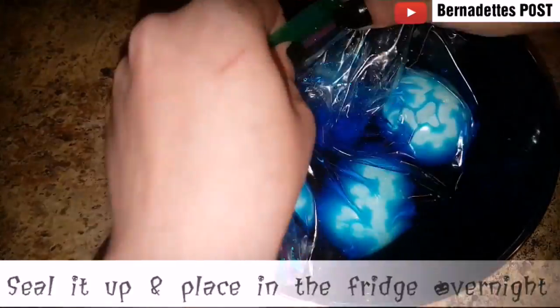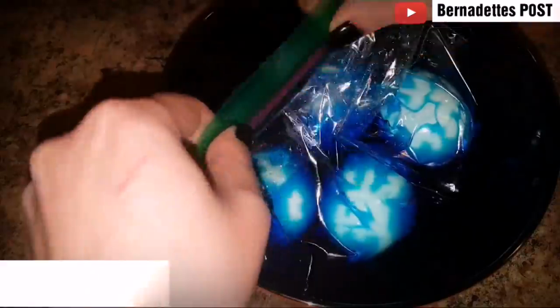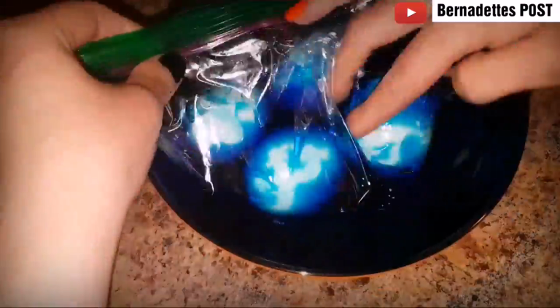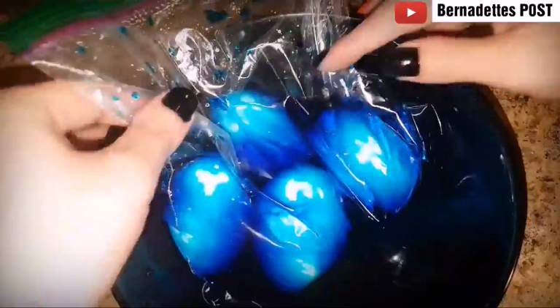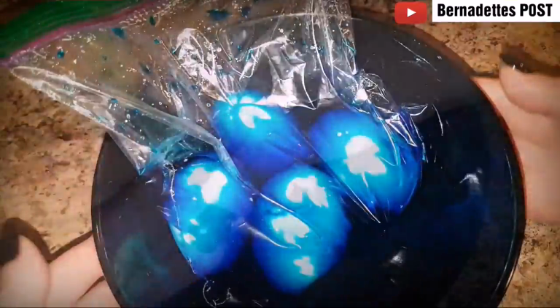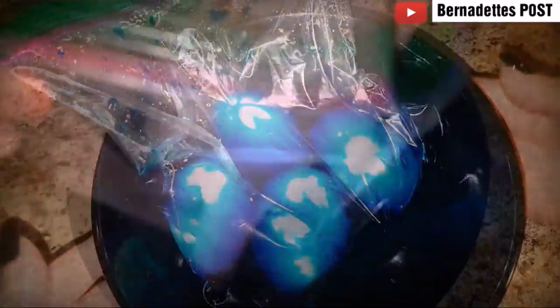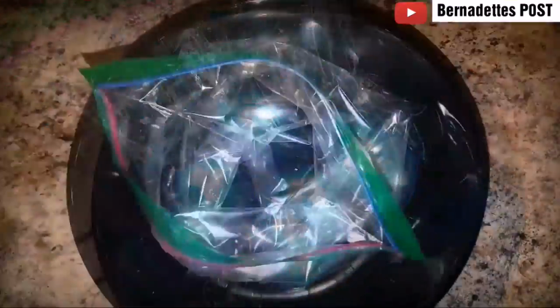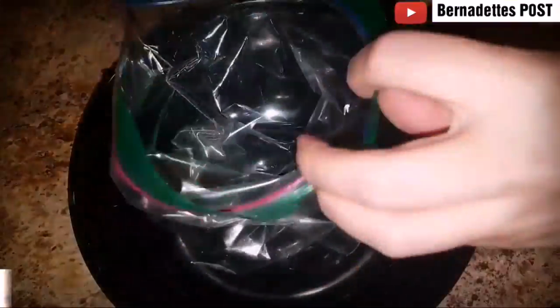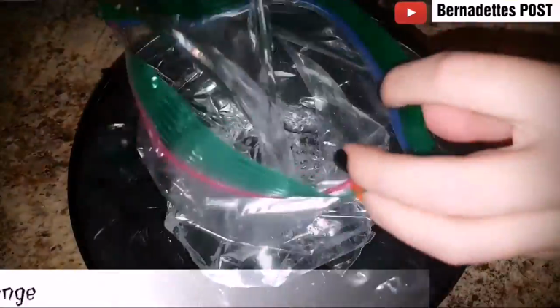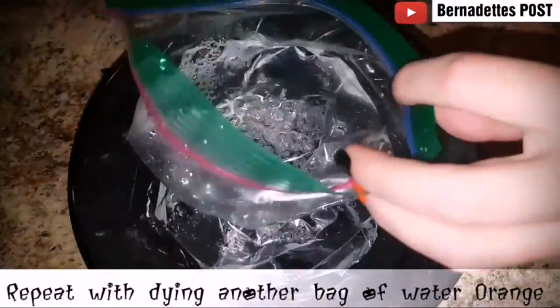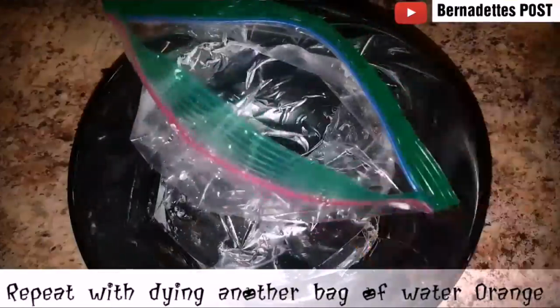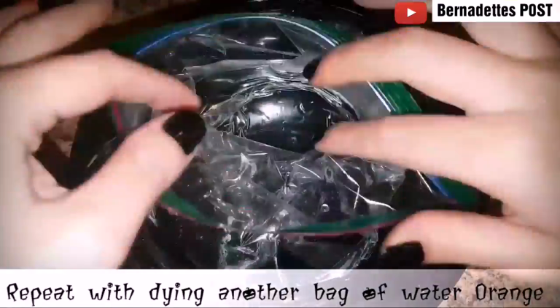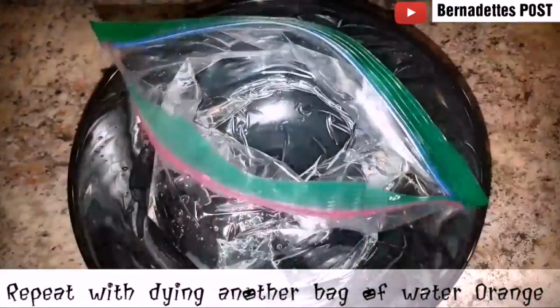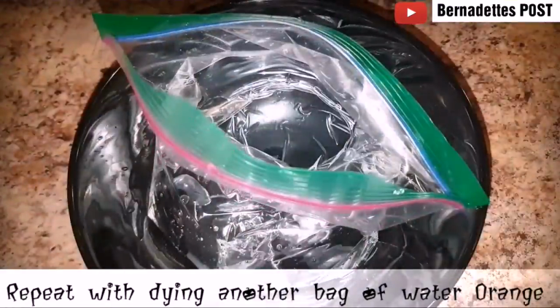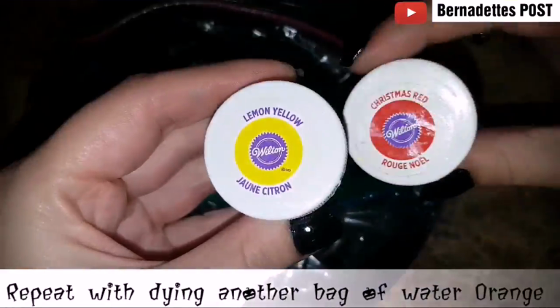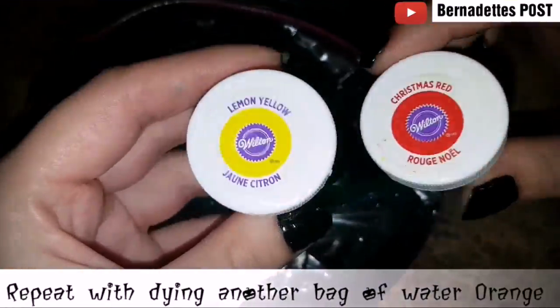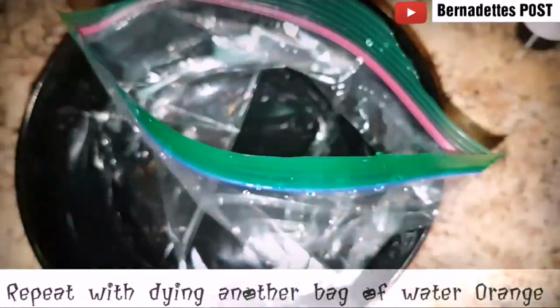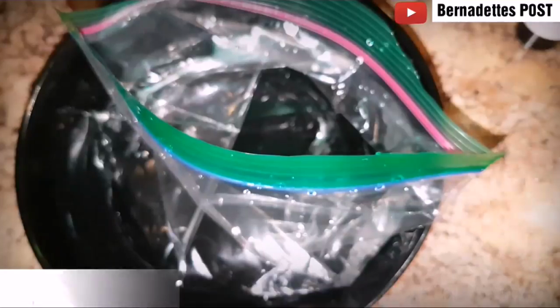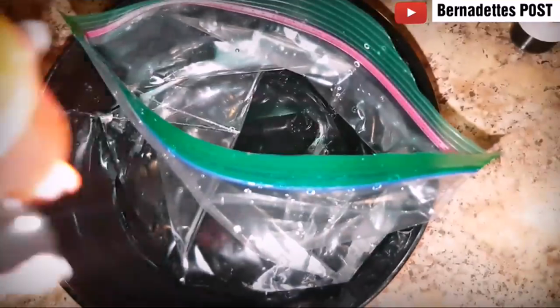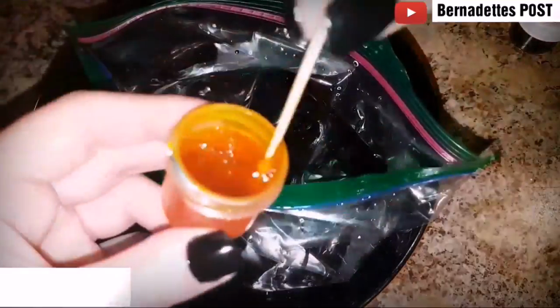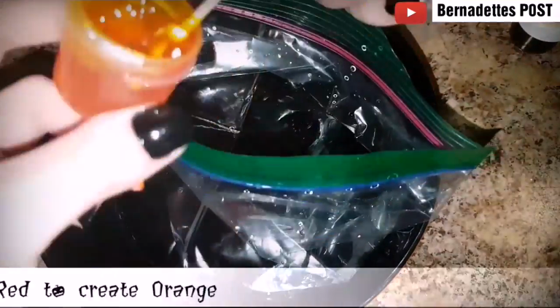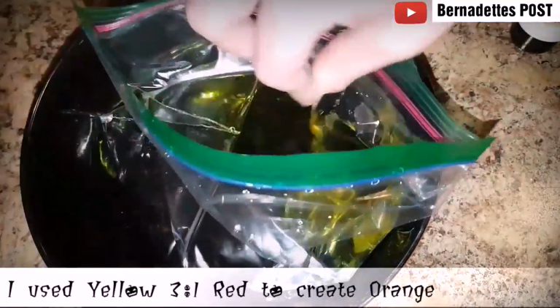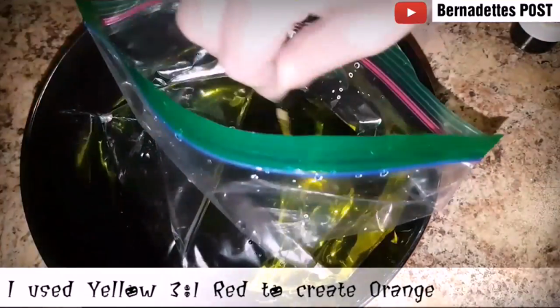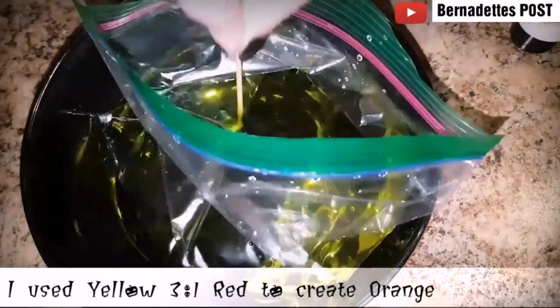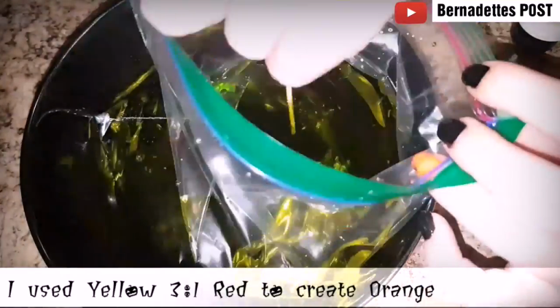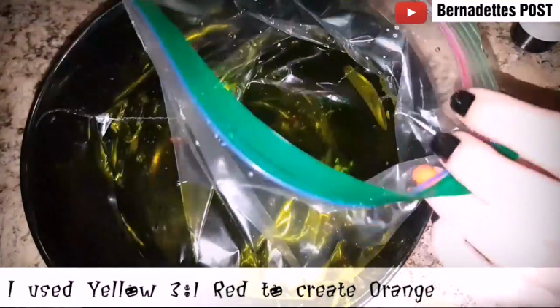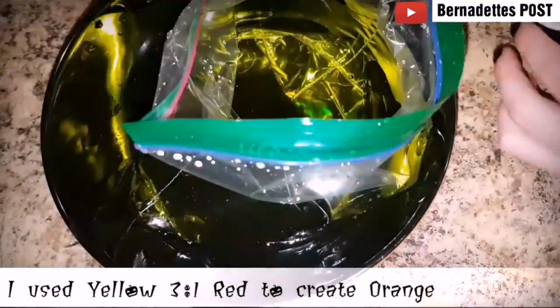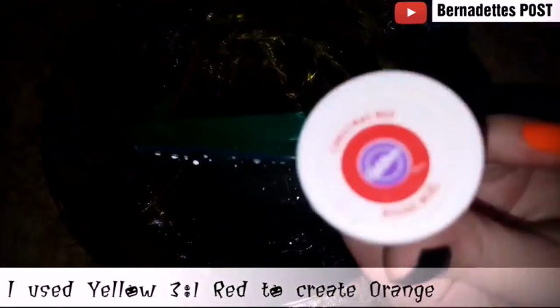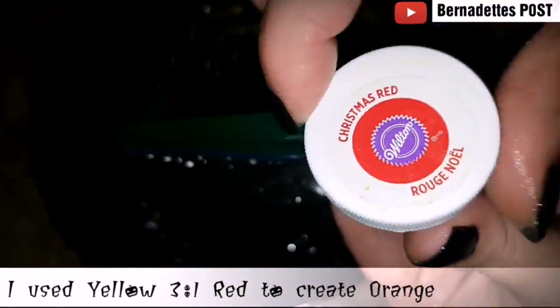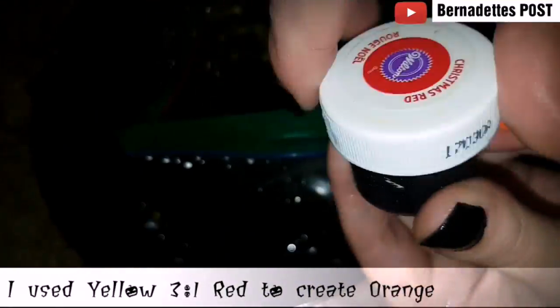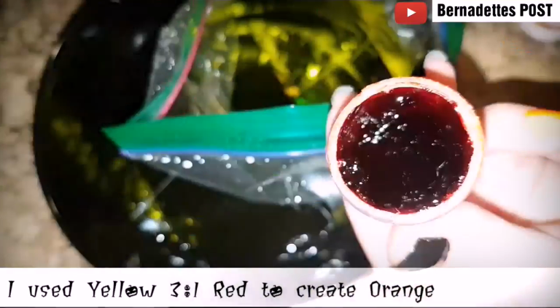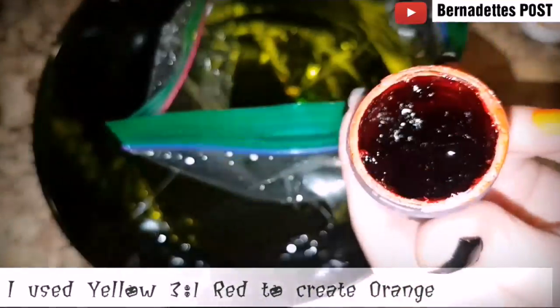Place in the fridge overnight. Repeat the same process with another bag of water, this time adding yellow and red — more yellow than red. I used a ratio of about 3 to 1.